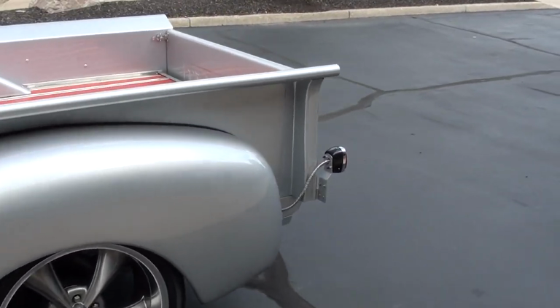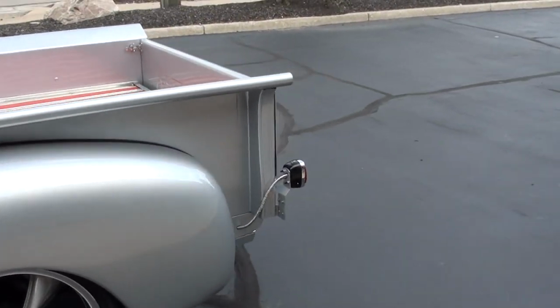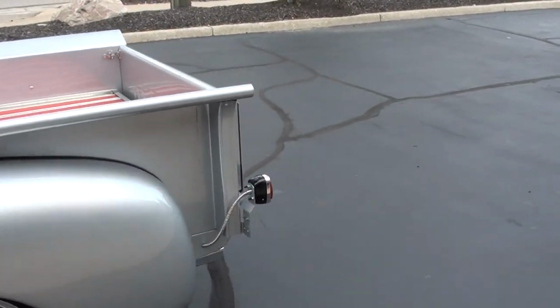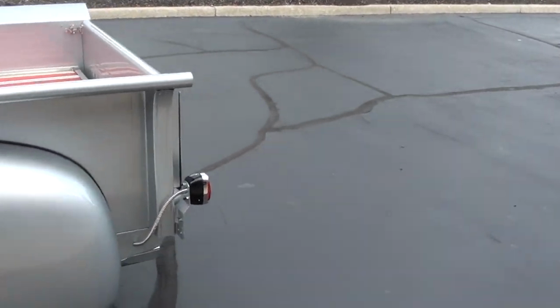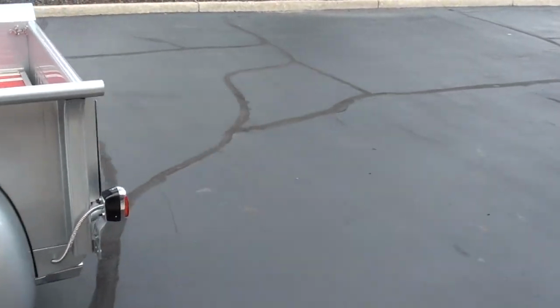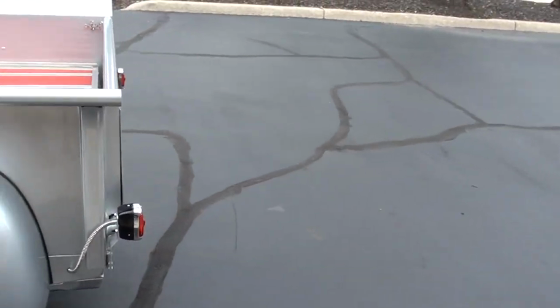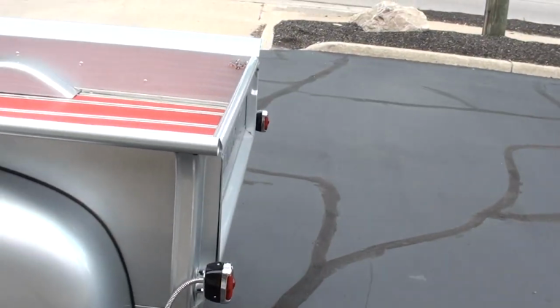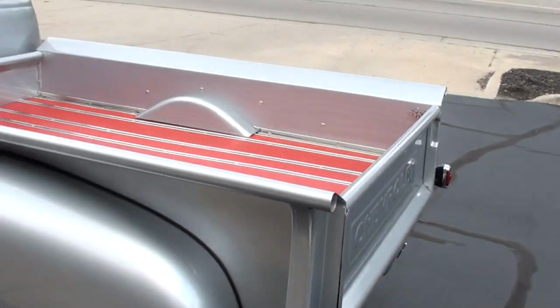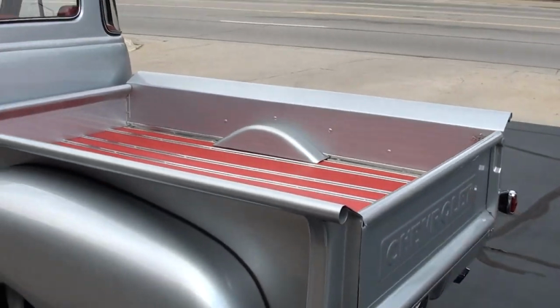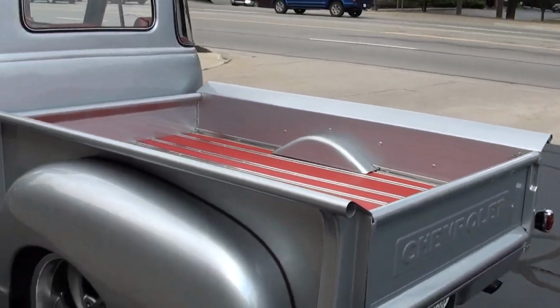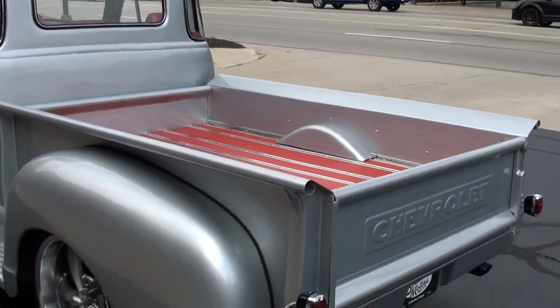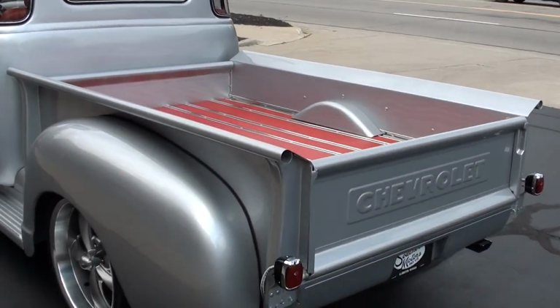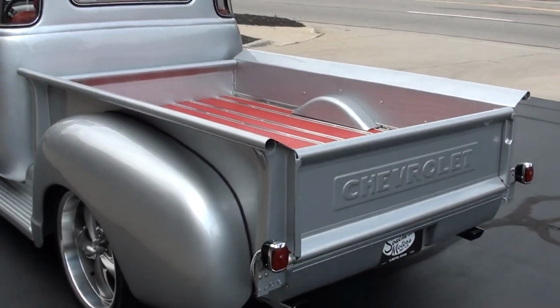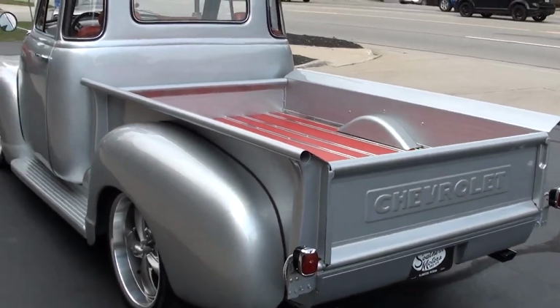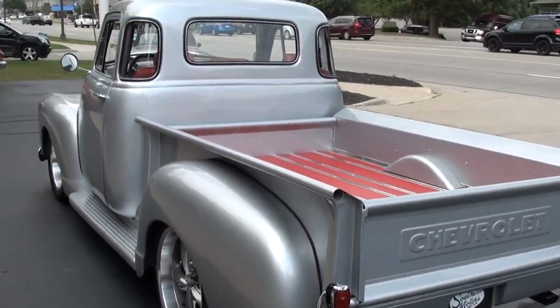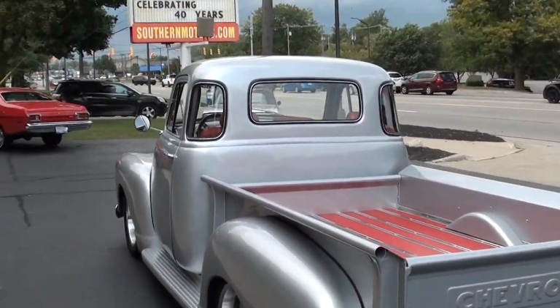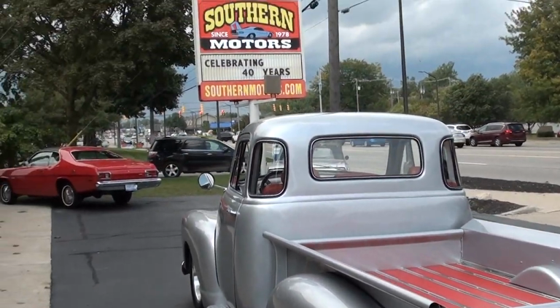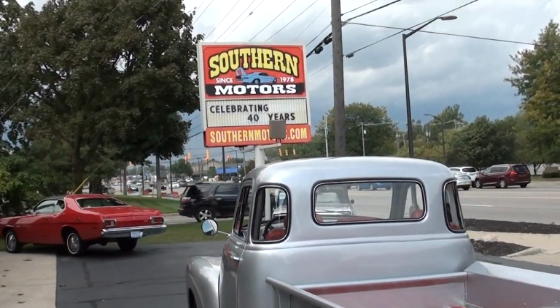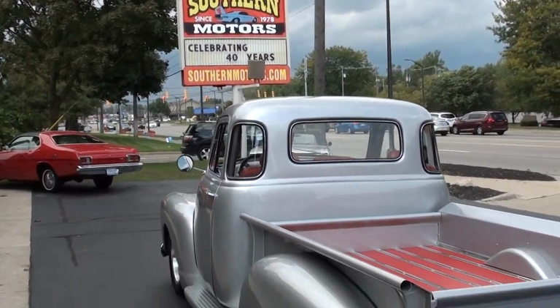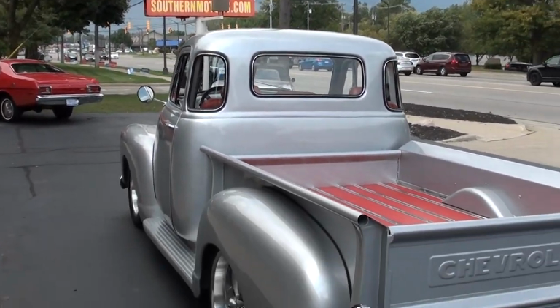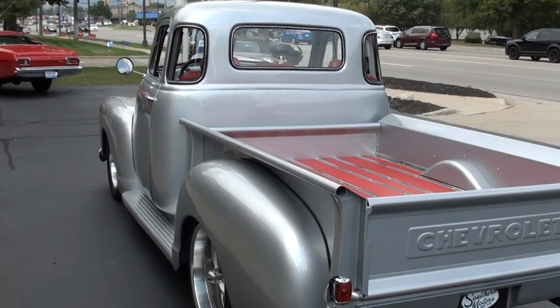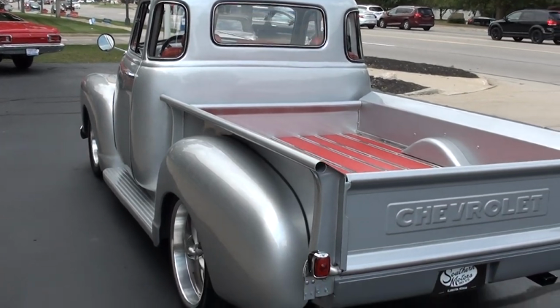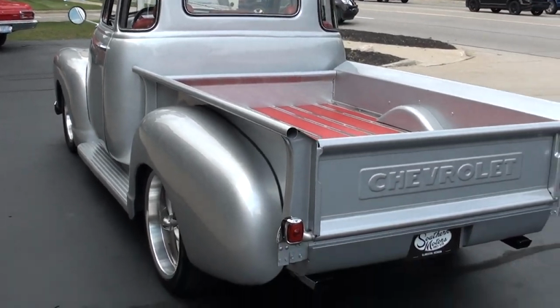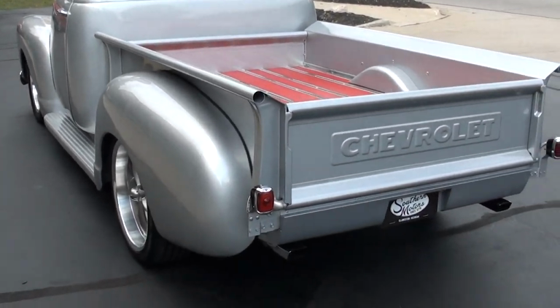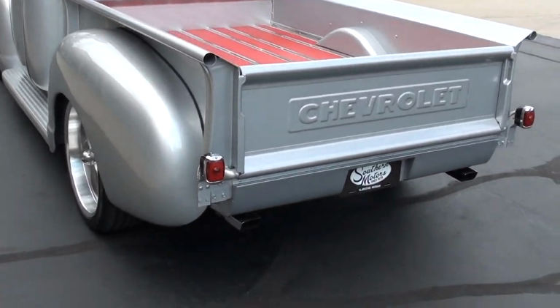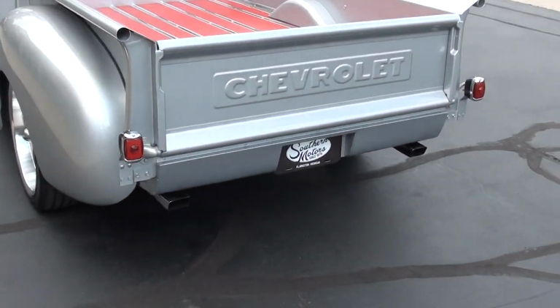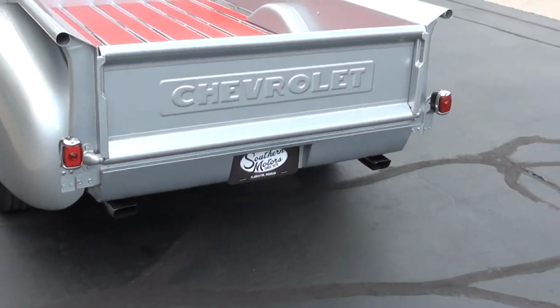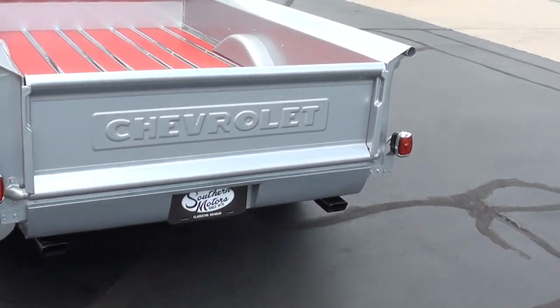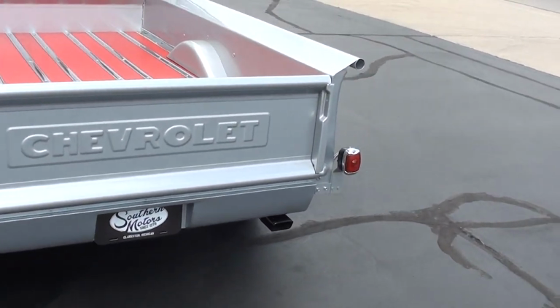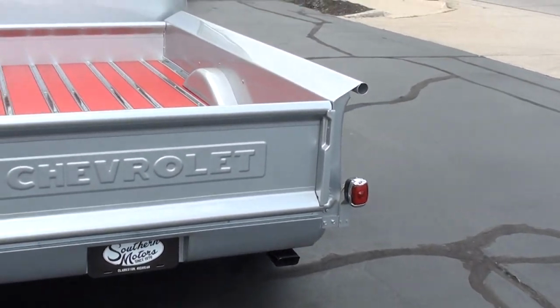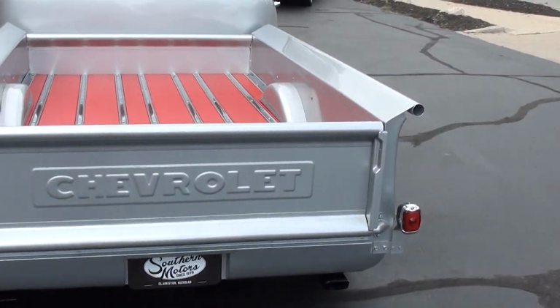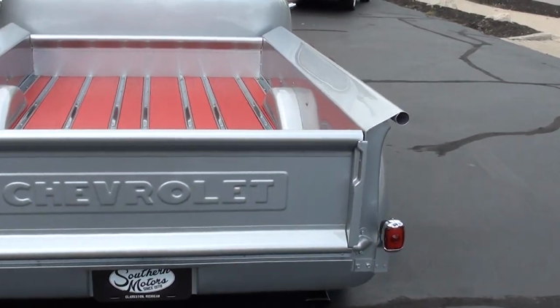Bought this truck at a showdown in Tennessee. We're kind of hustling here a little bit — we've got some rain moving in so I'm trying to get this thing advertised. But gorgeous truck, bought it down in Tennessee.